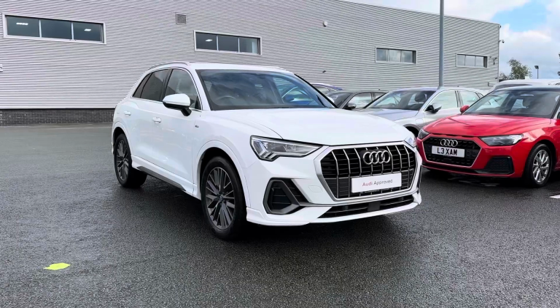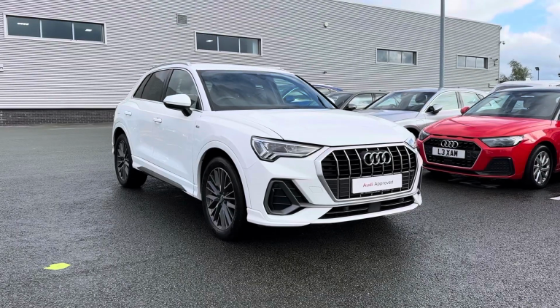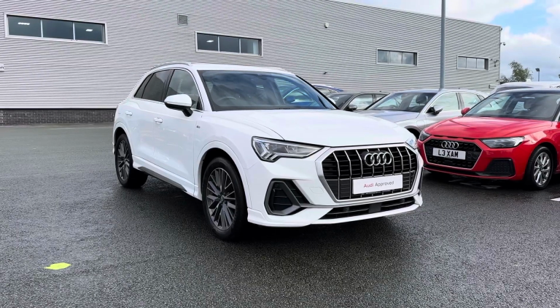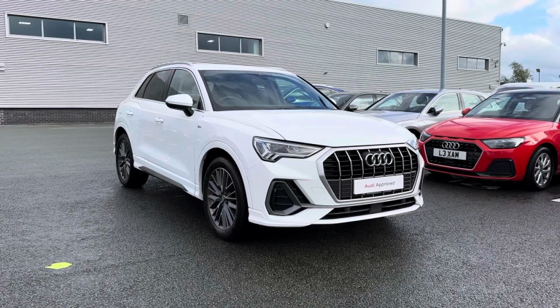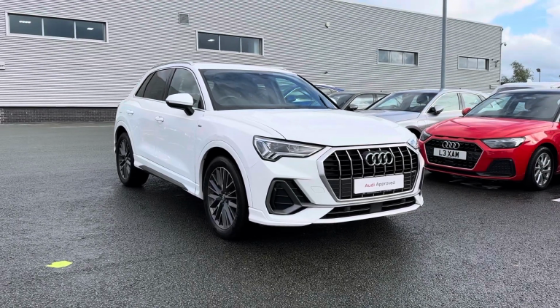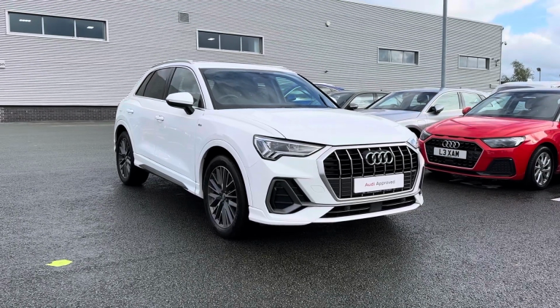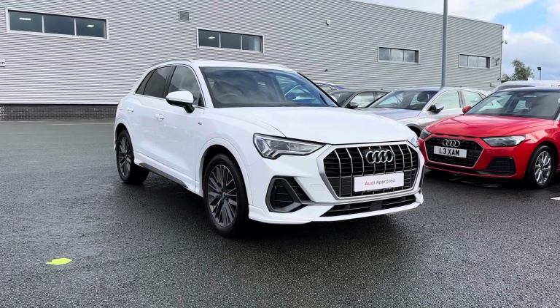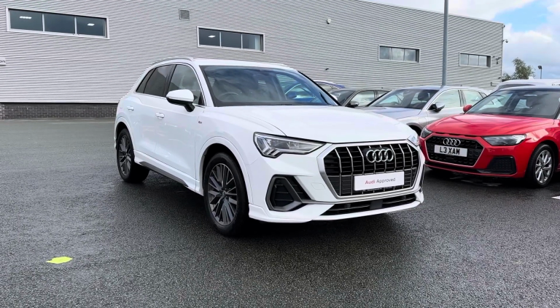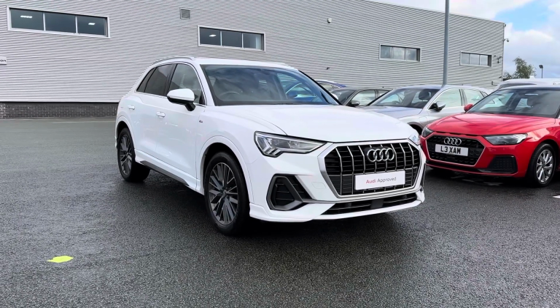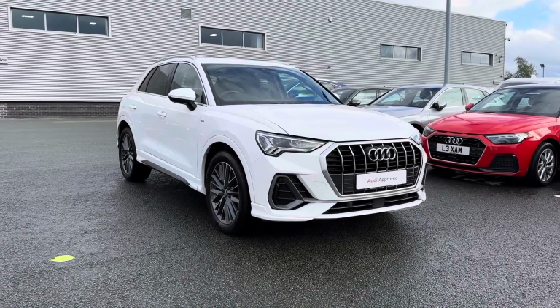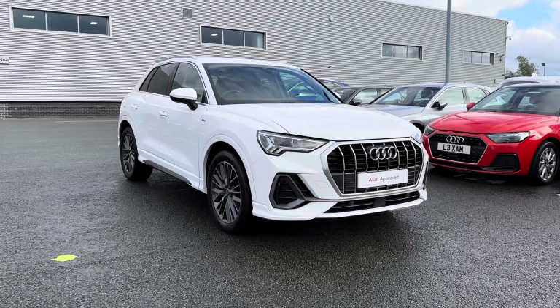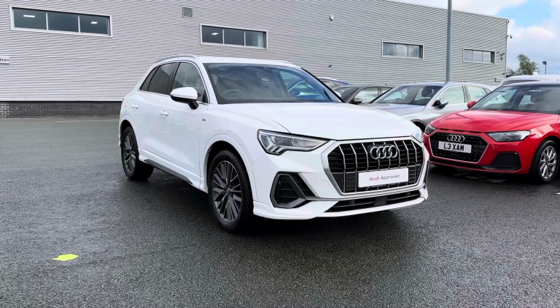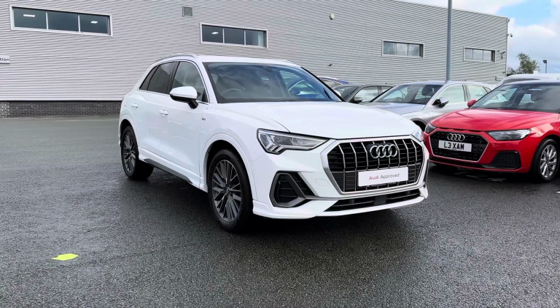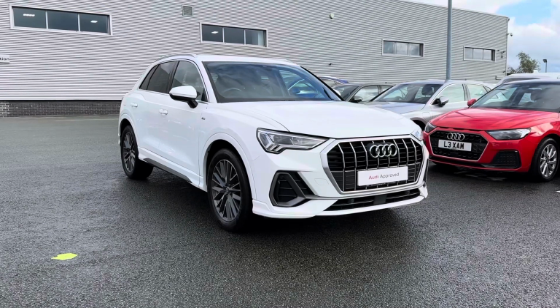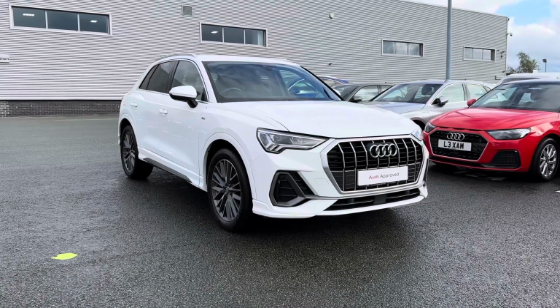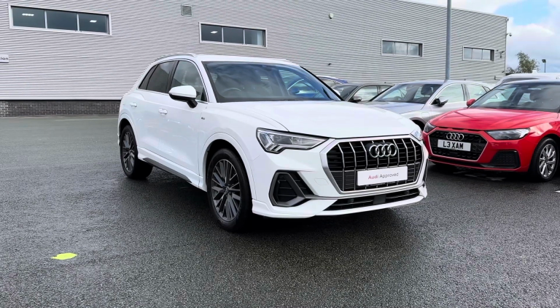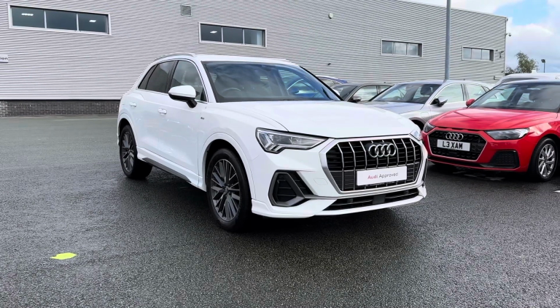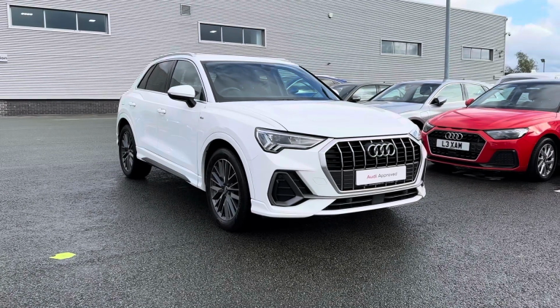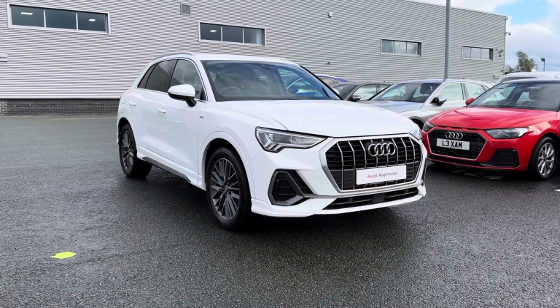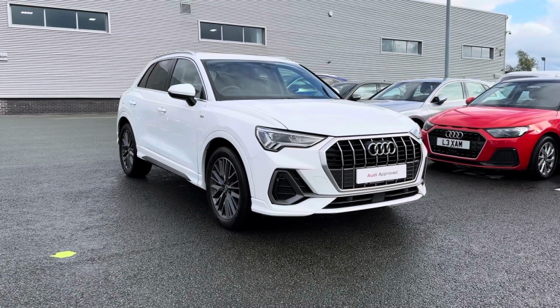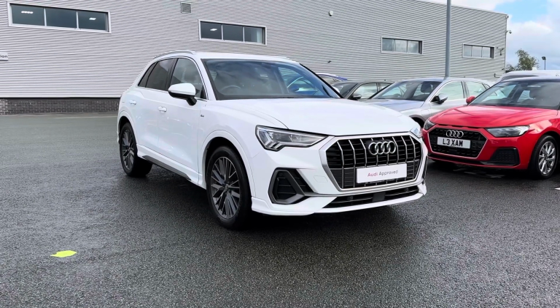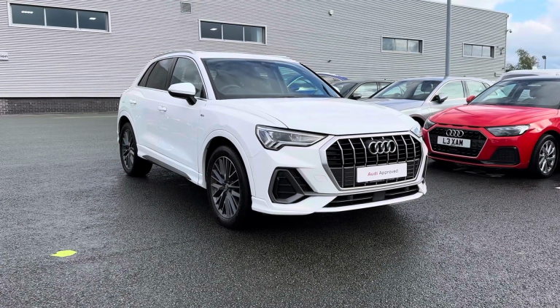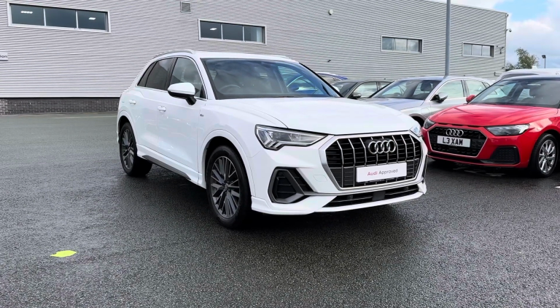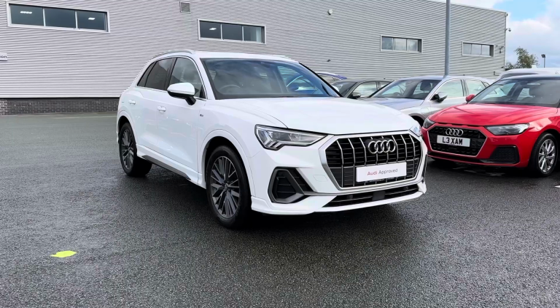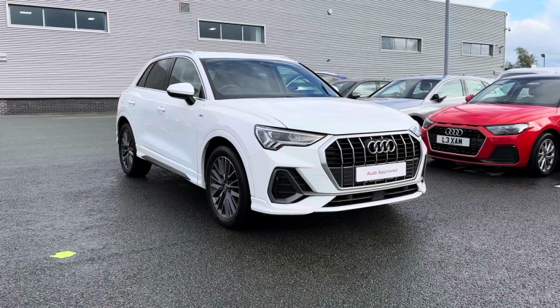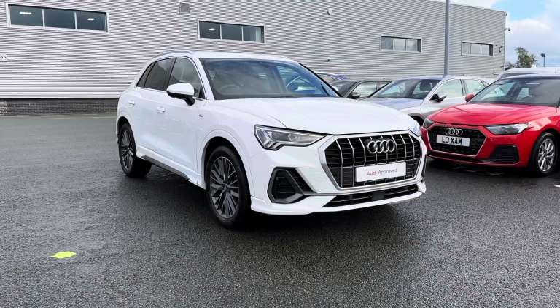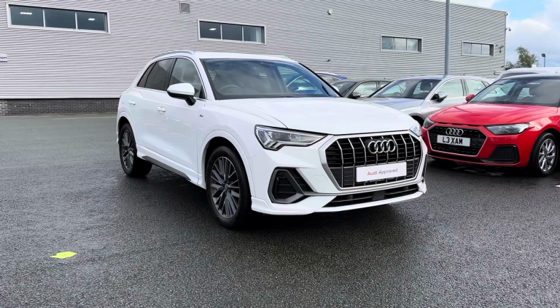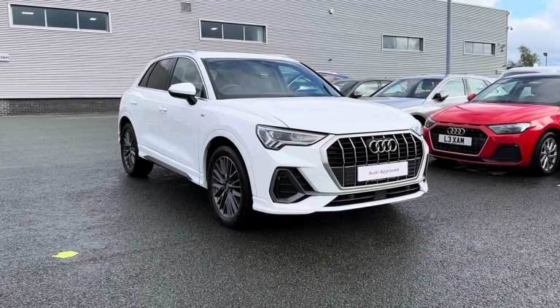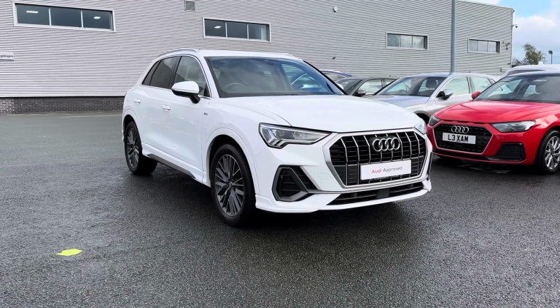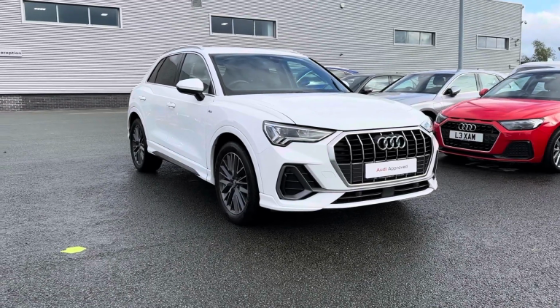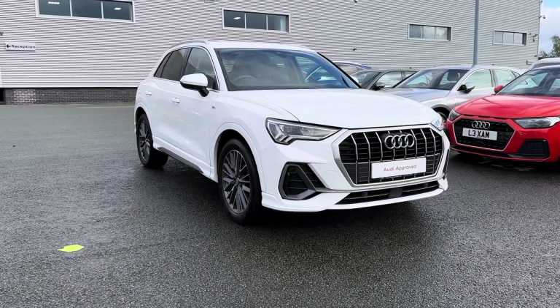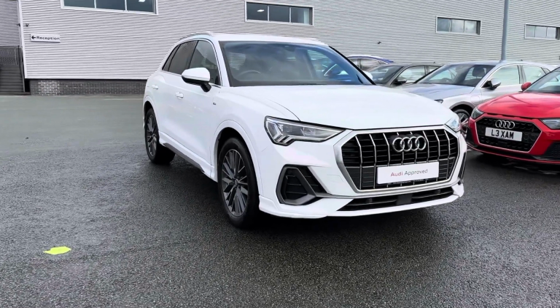Hi, I'm Jordan from Stoke Audi and today I'm going to be showing you around this approved used Audi Q3 S Line 35 TFSI S Tronic. It's a 1.5 petrol automatic and it is finished in the fantastic Ibis White colouring.